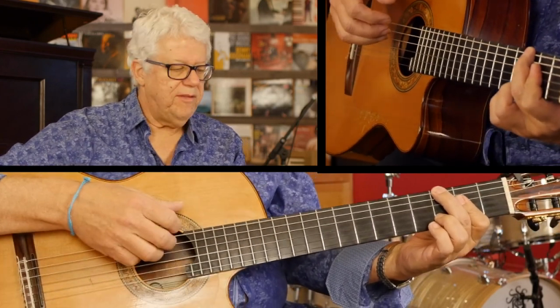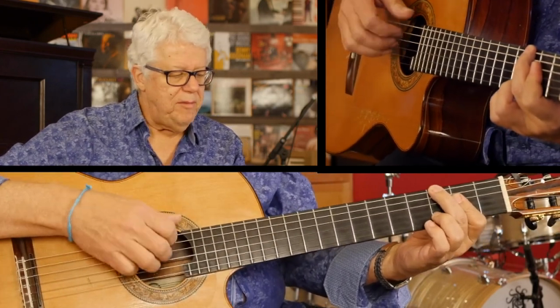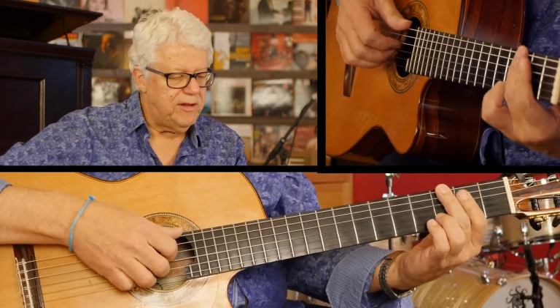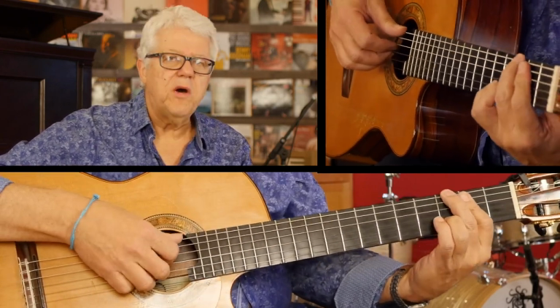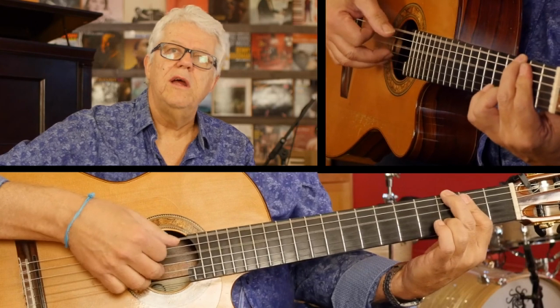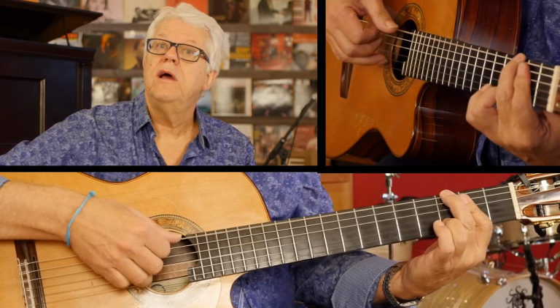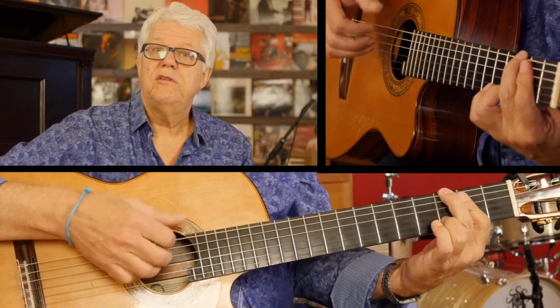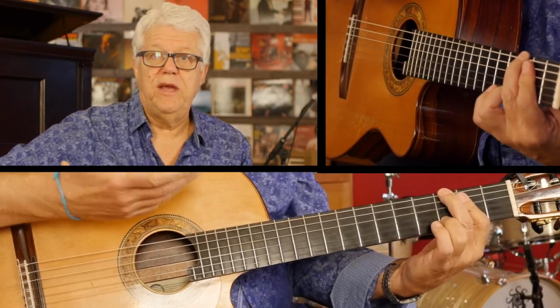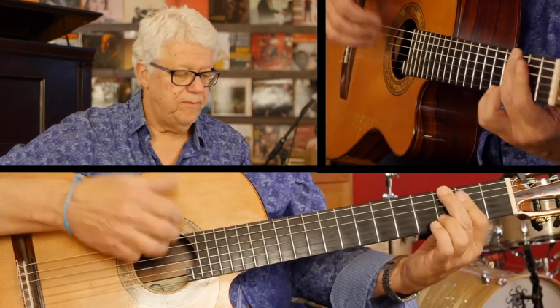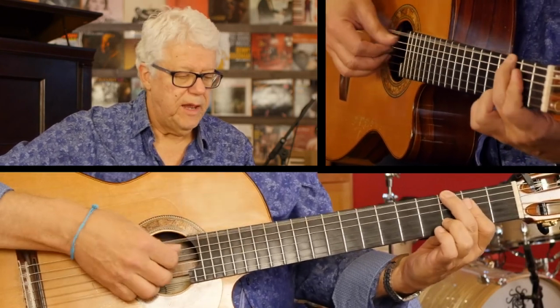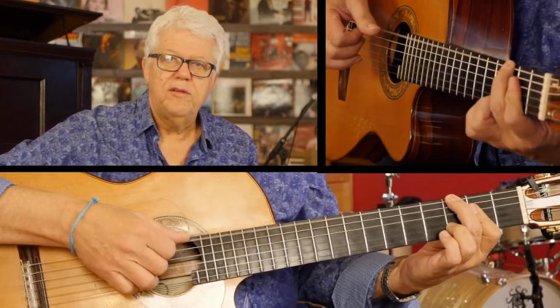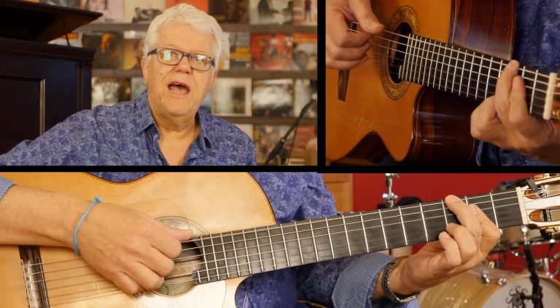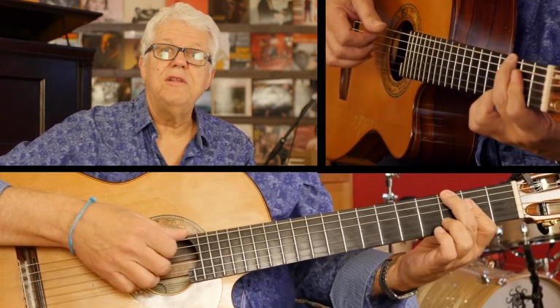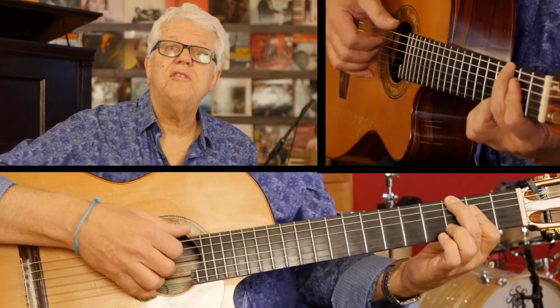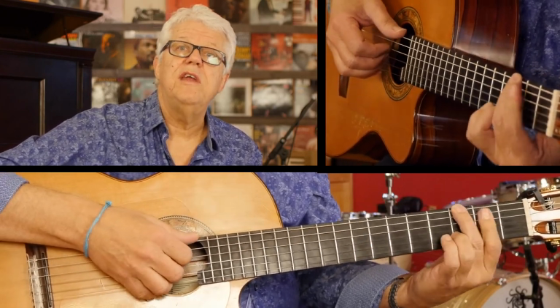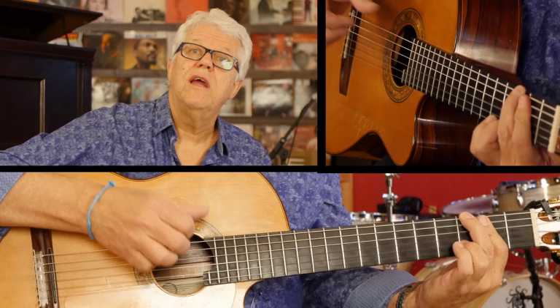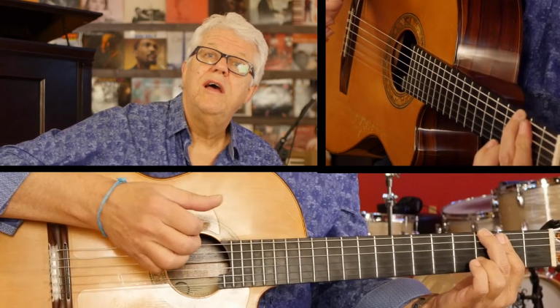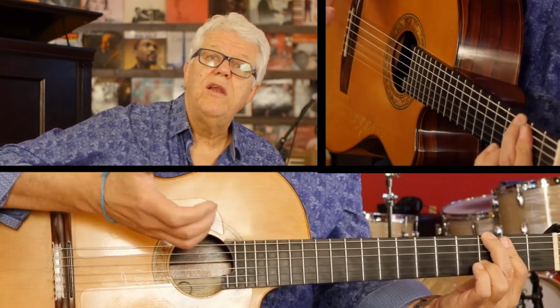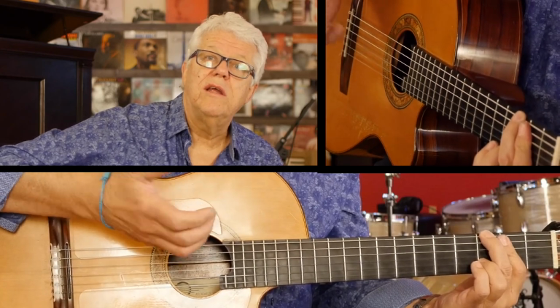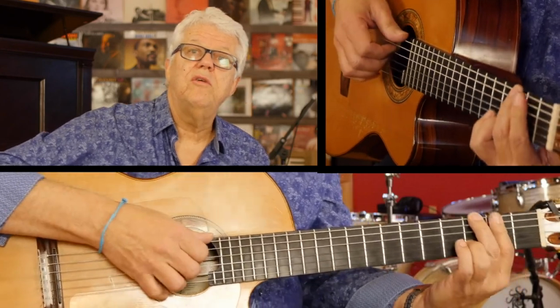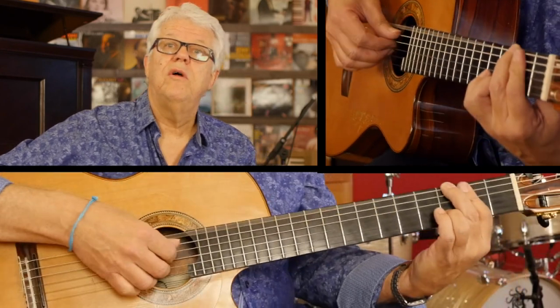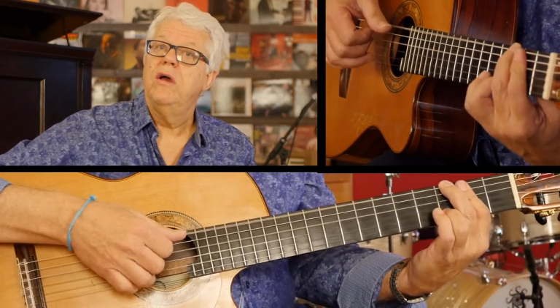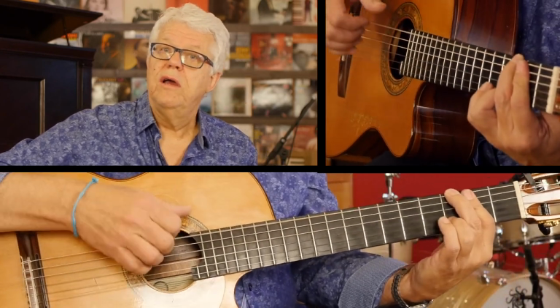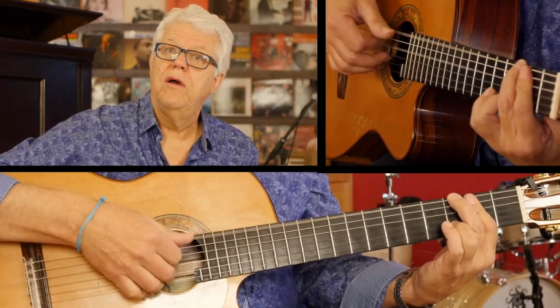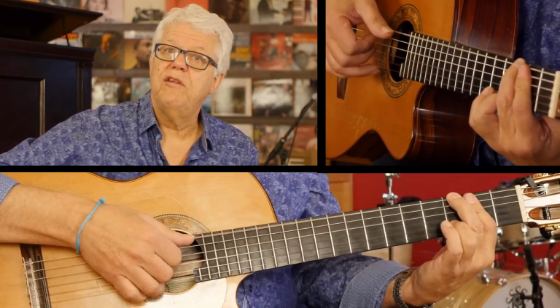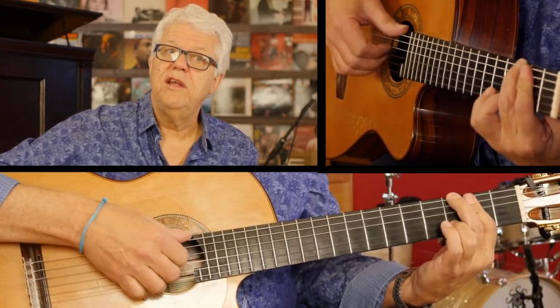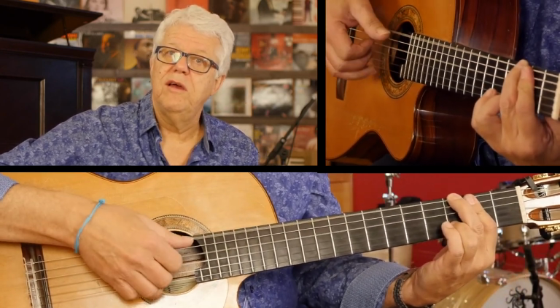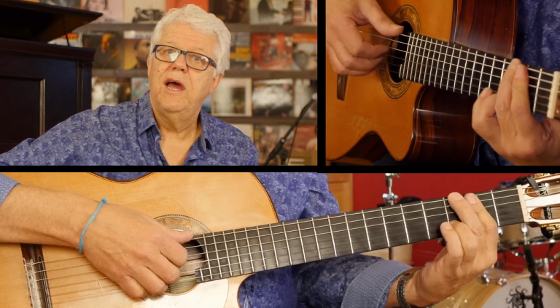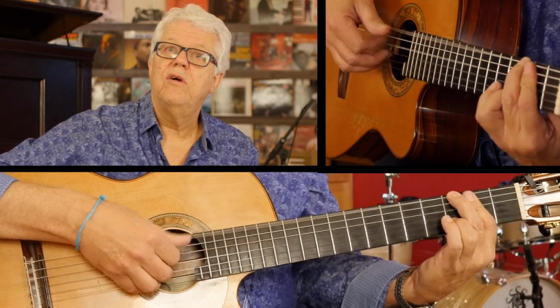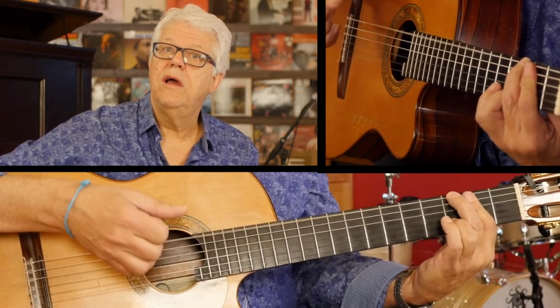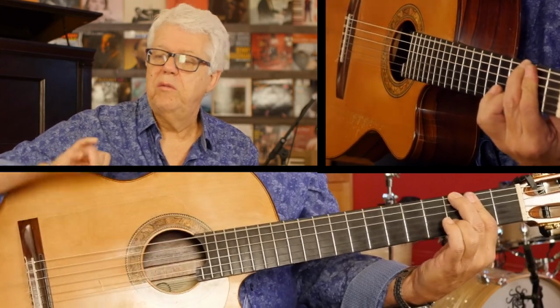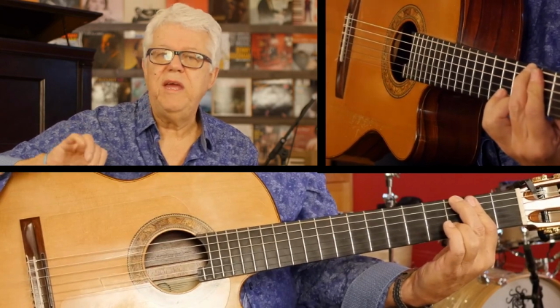But sometimes I want this chord — G major six-nine. I want the major seven here. Why not? So instead of doing this, I can do it with the pinky.